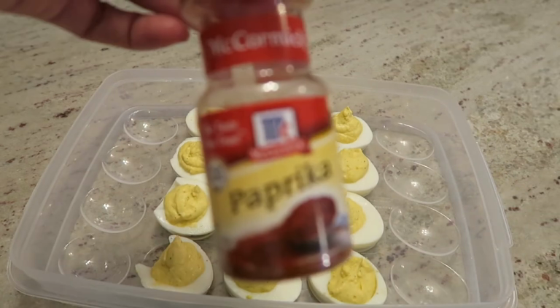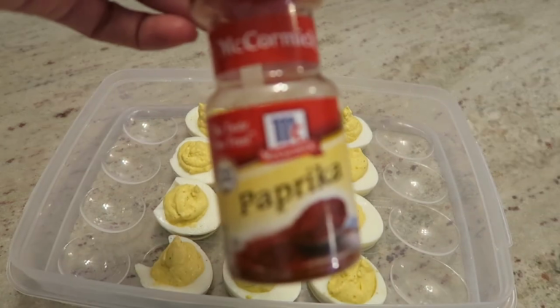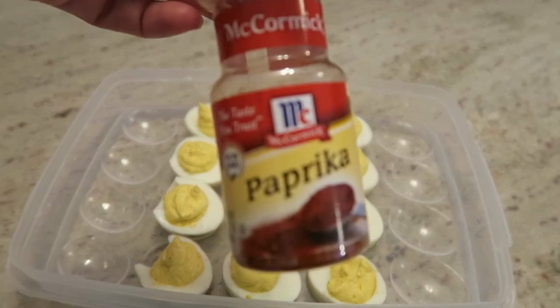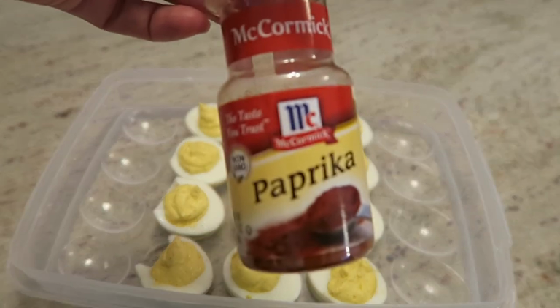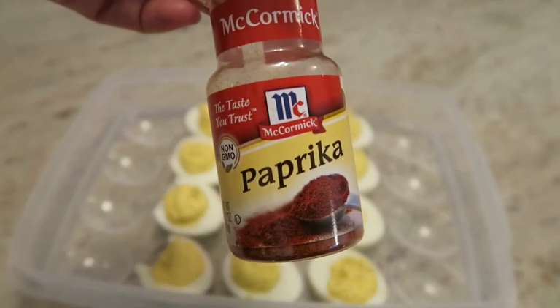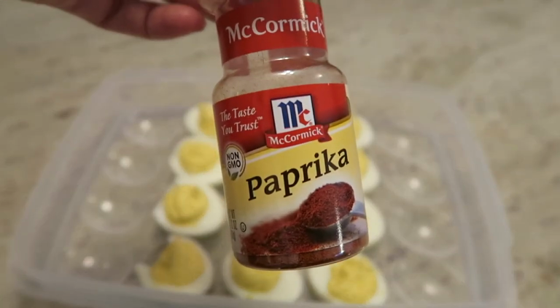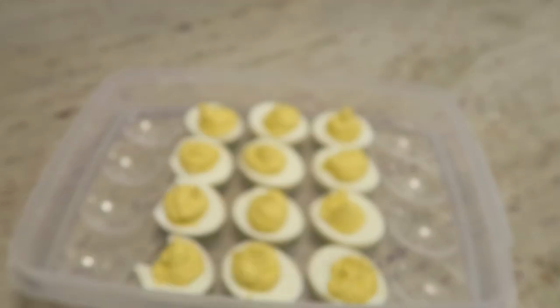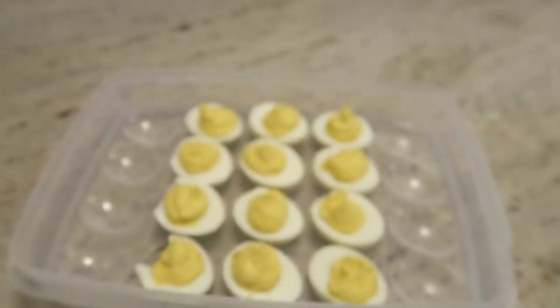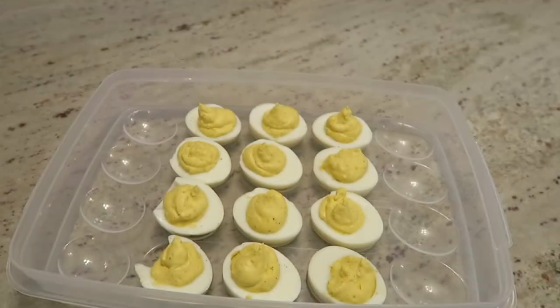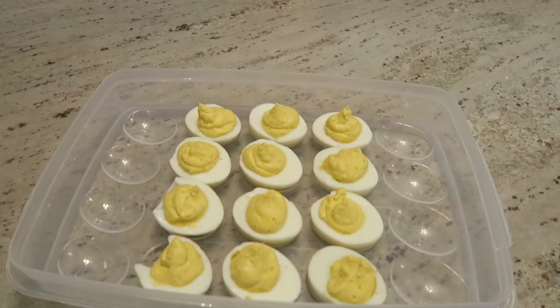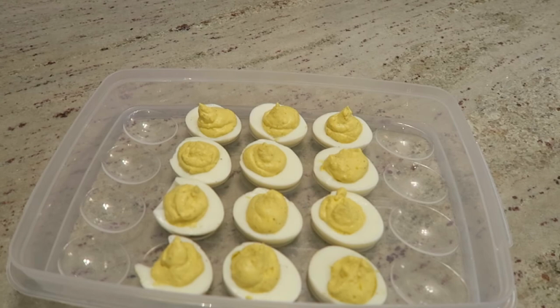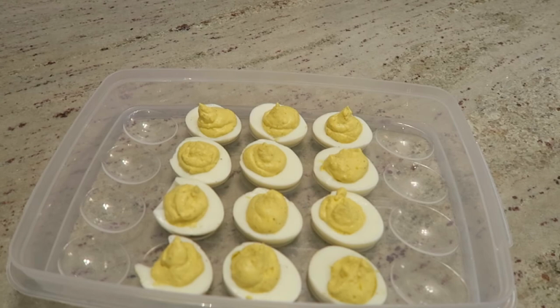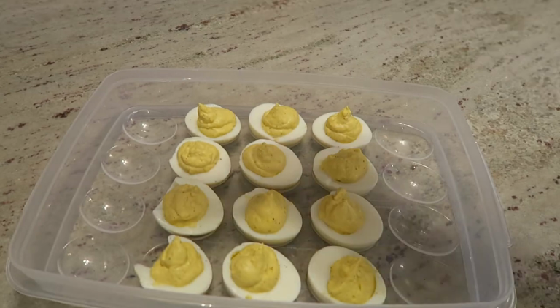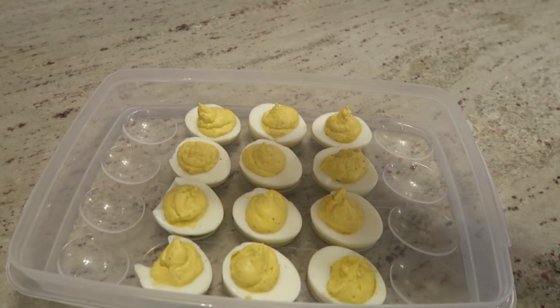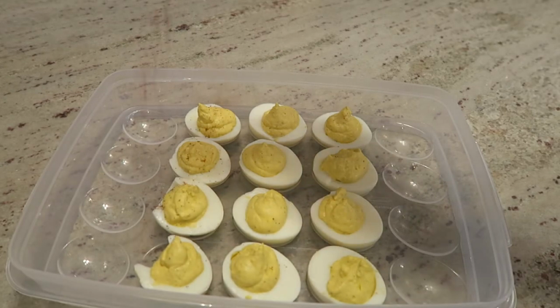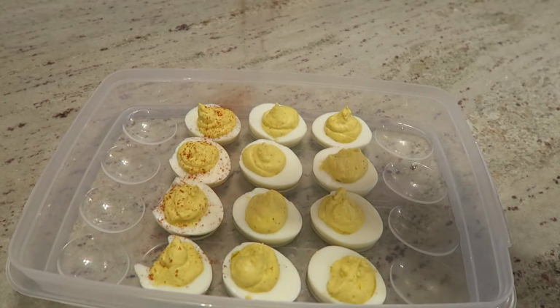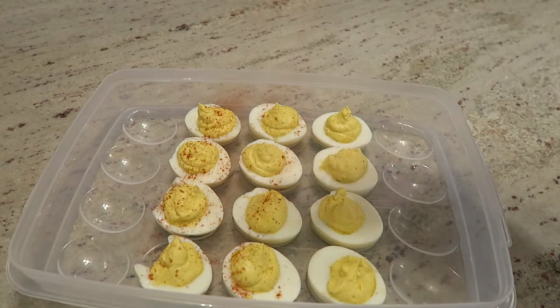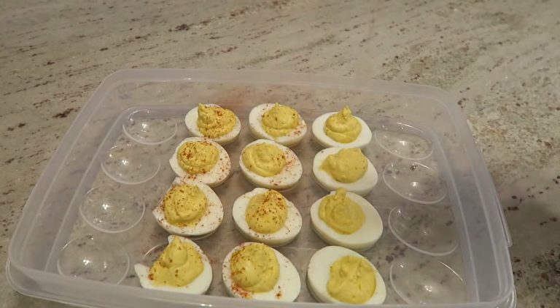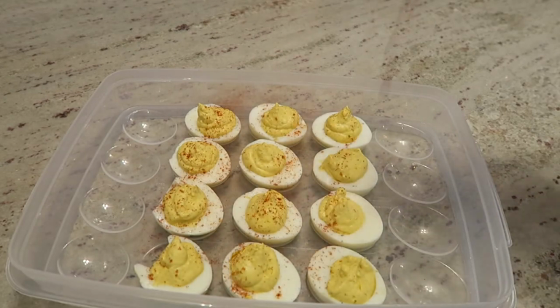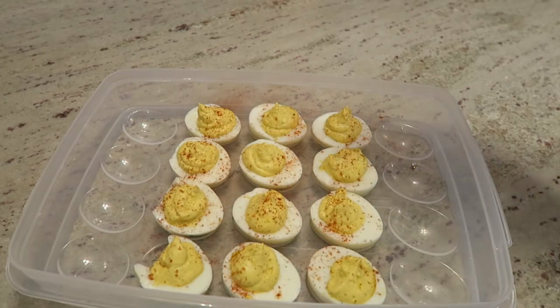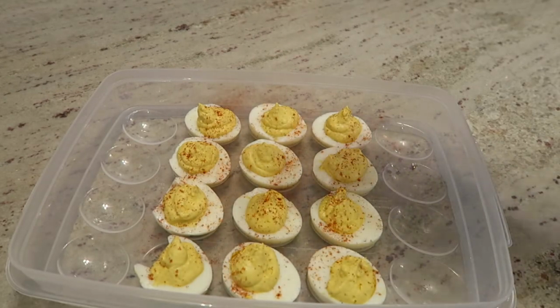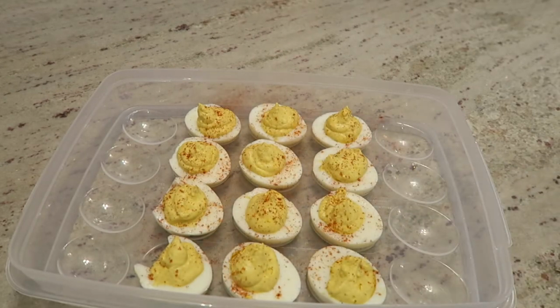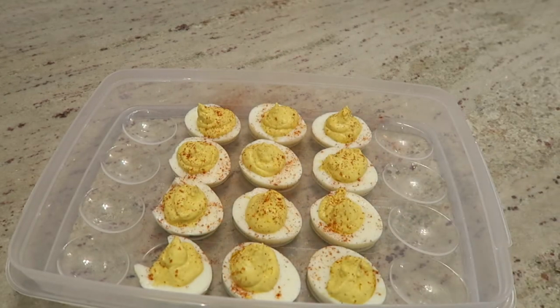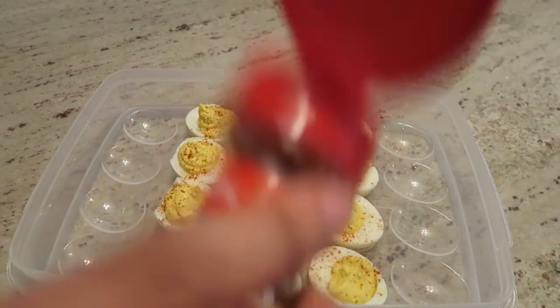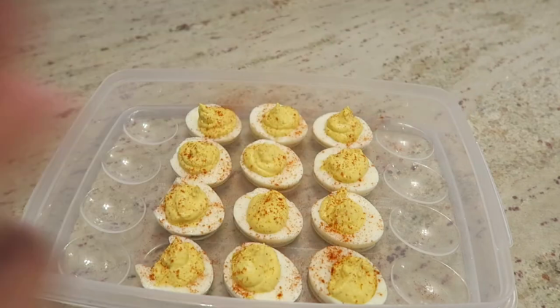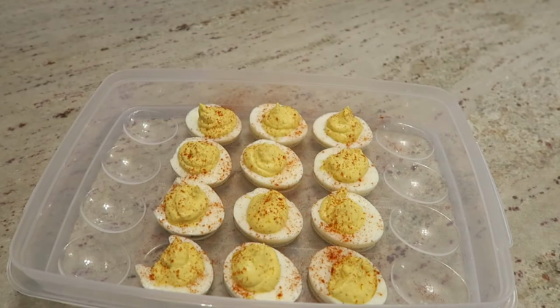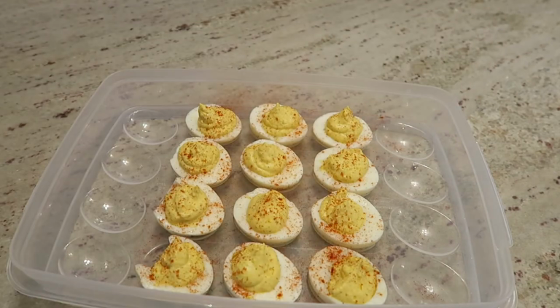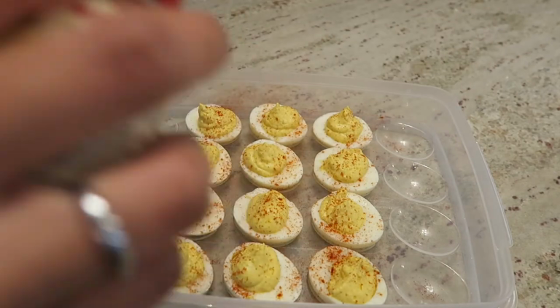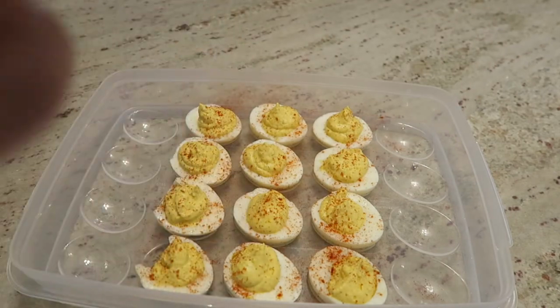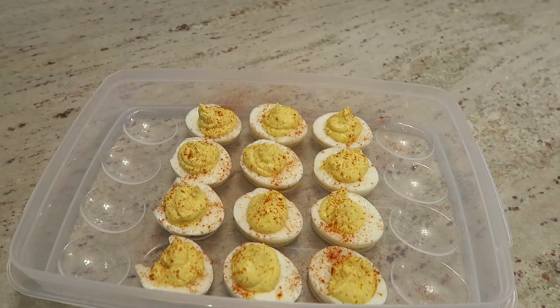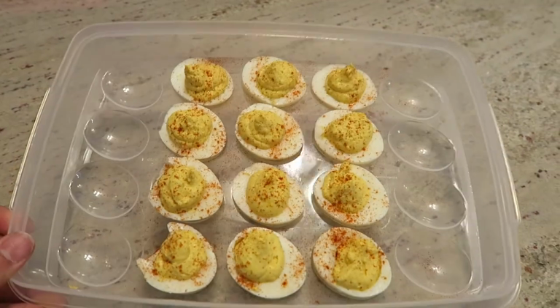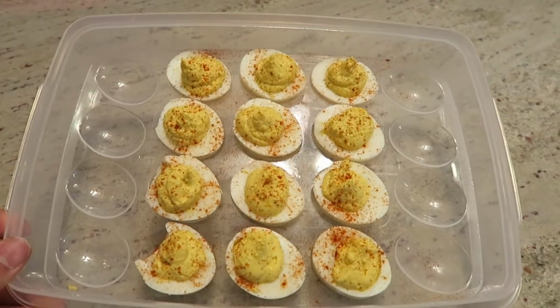The last thing you'll want to do is sprinkle a little paprika on the top, and then your eggs are all done. This is a very easy, simple recipe and it's delicious — you should definitely try it.